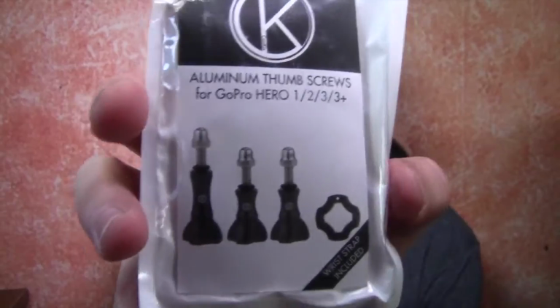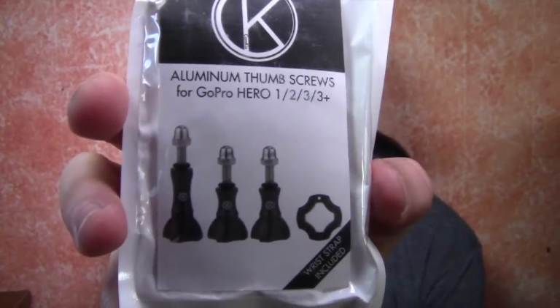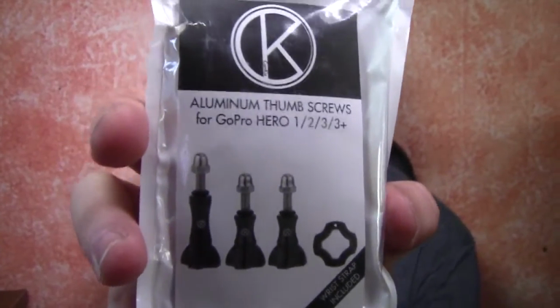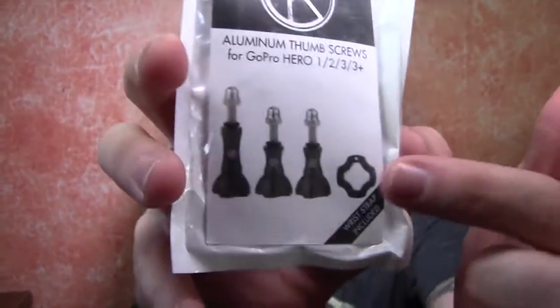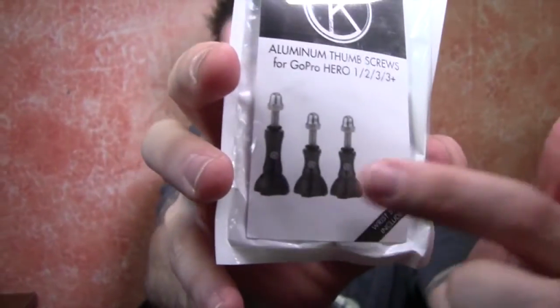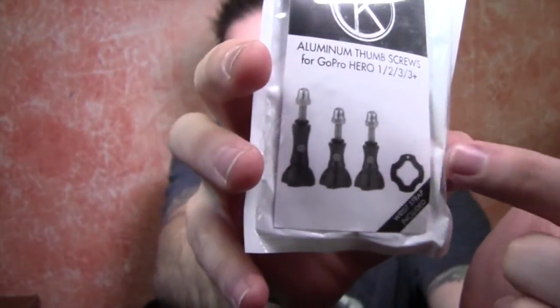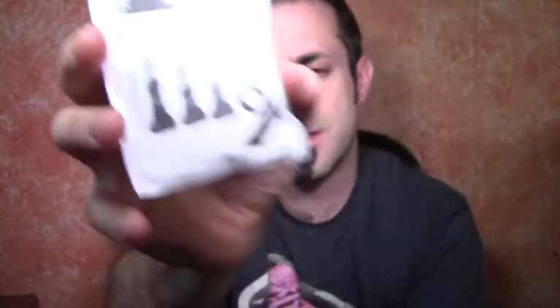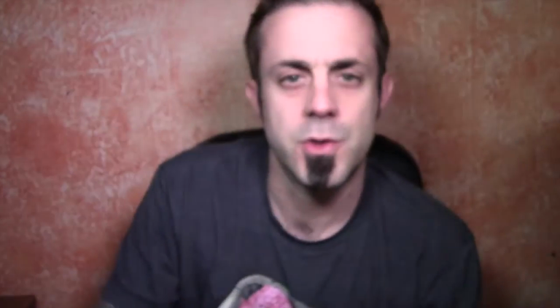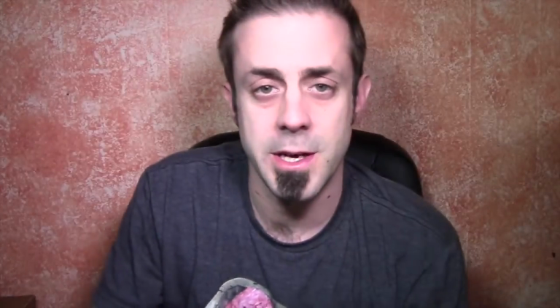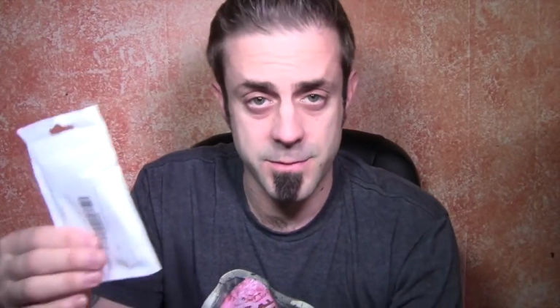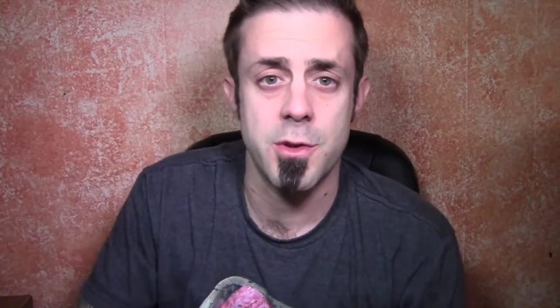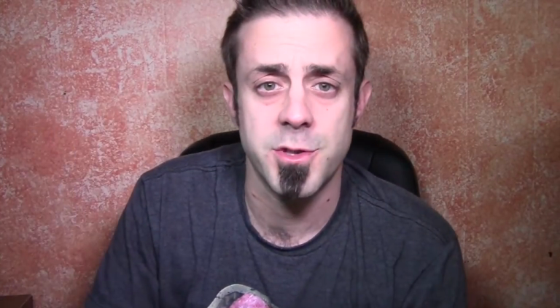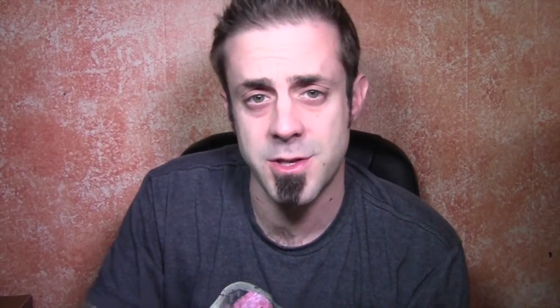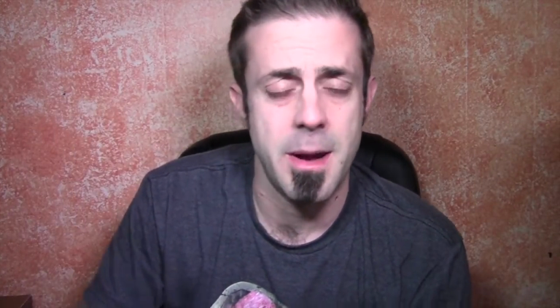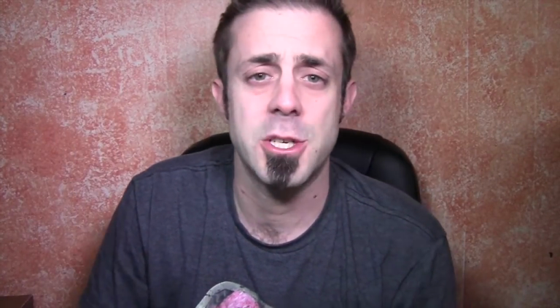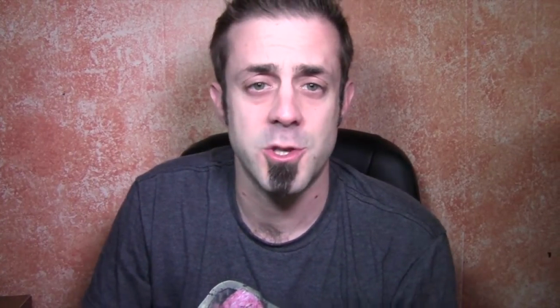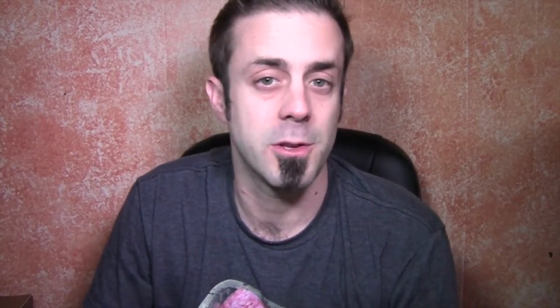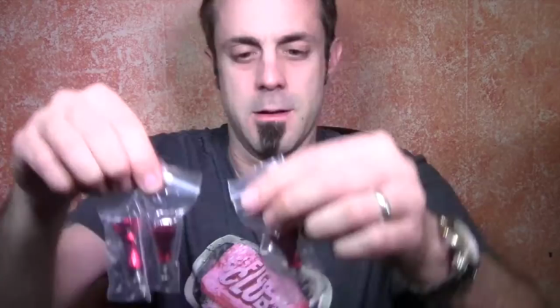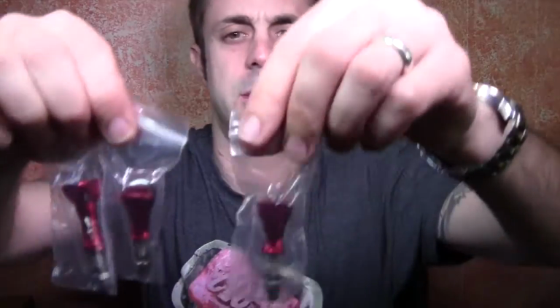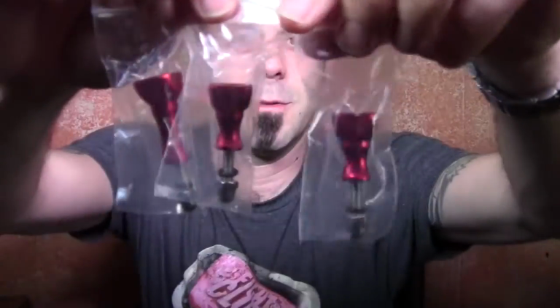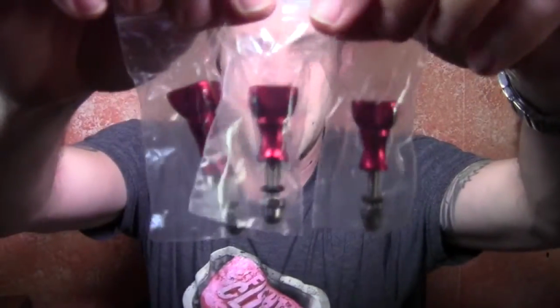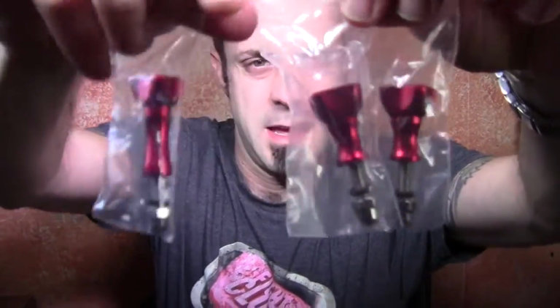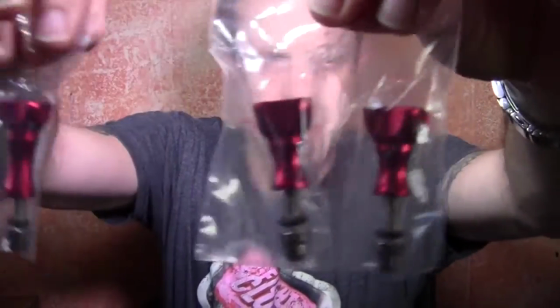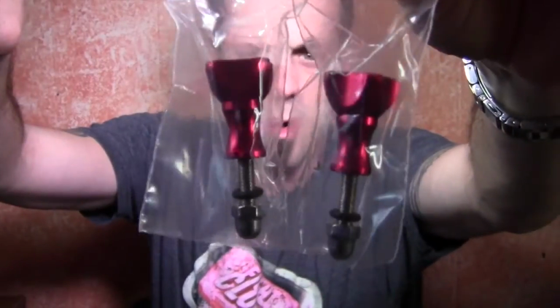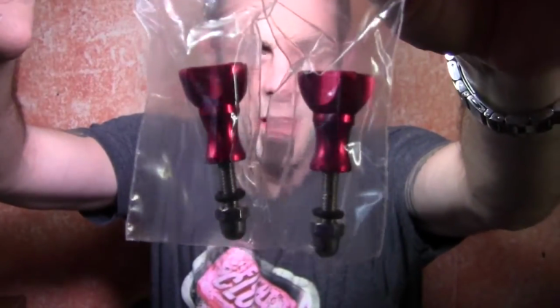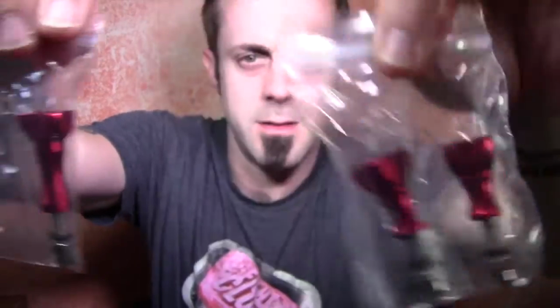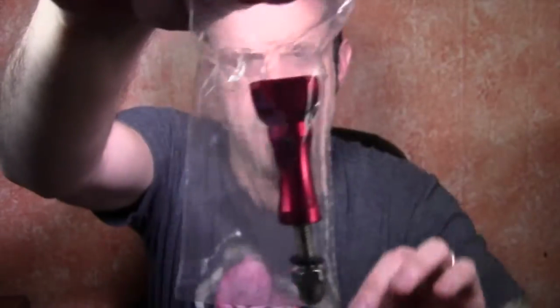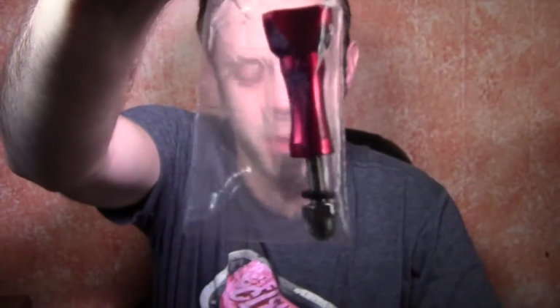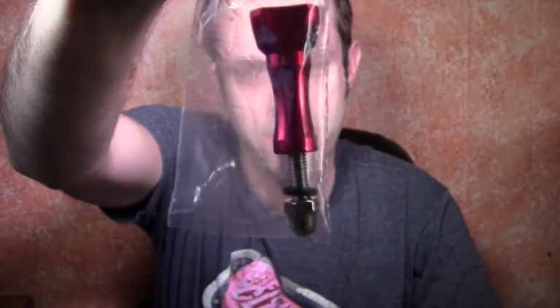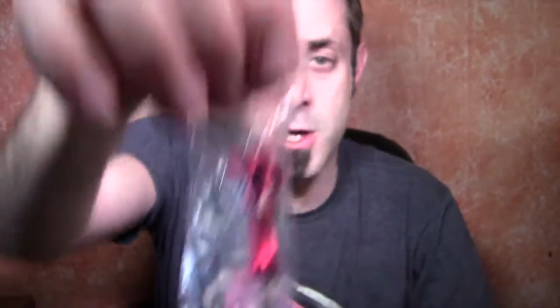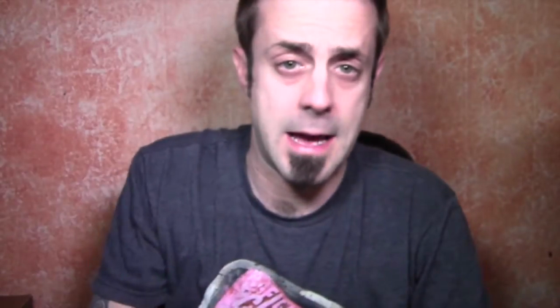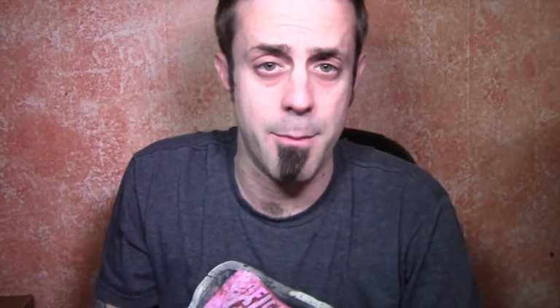Here's the setup right here. It also comes with a nice little tool to help secure the thumb screws down. I'm going to get them out of the packaging and show you what they look like. Here you go — two small little stubbies and one long one for securing your actual camera.